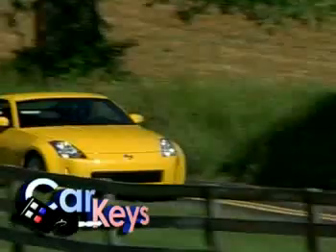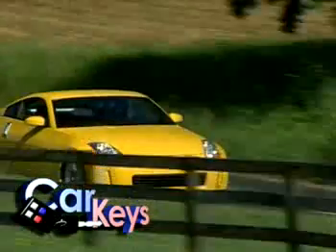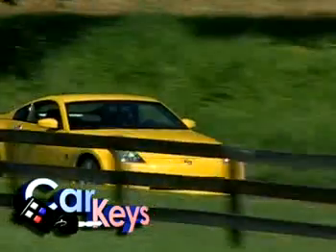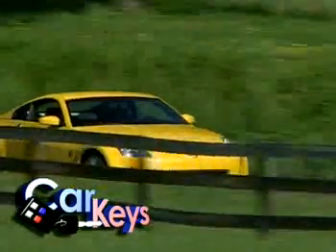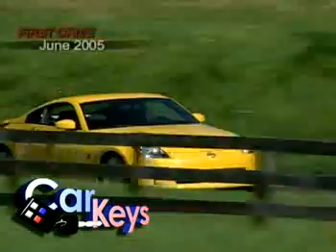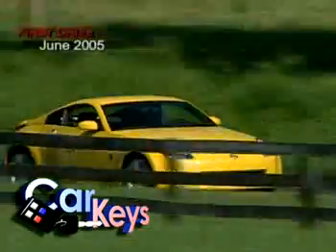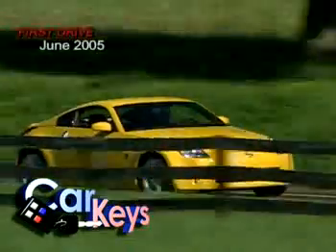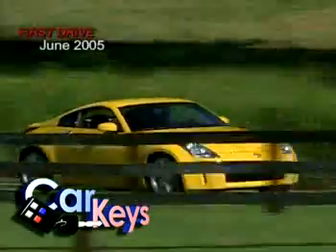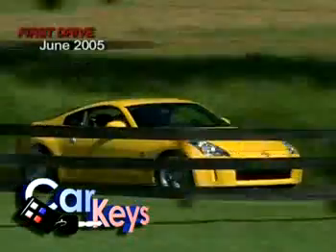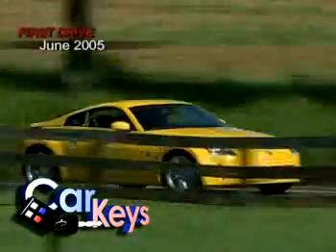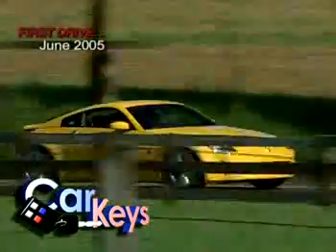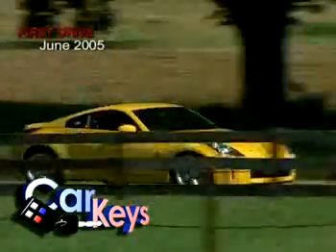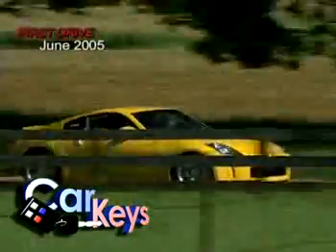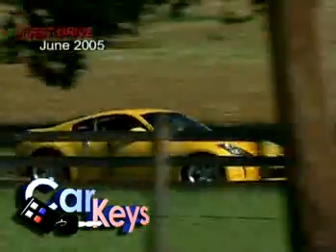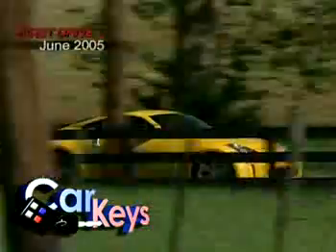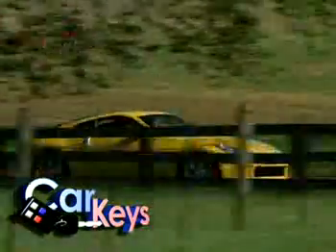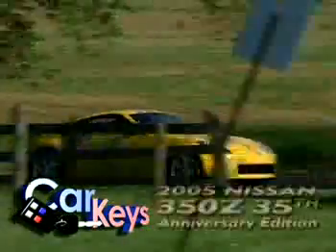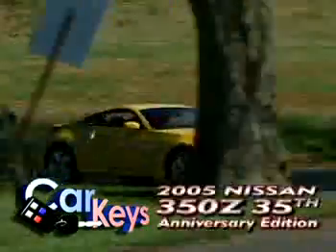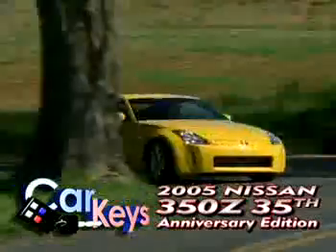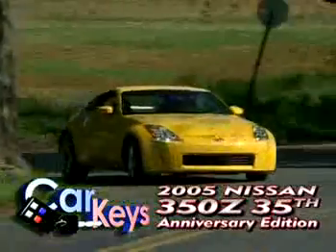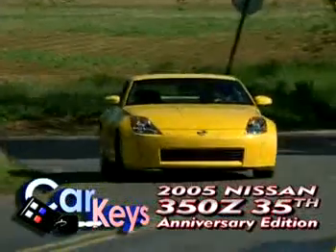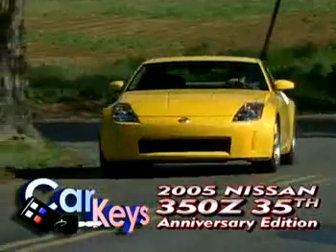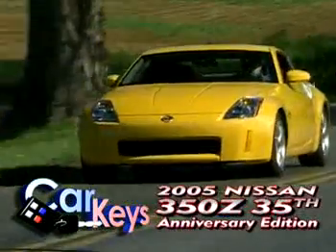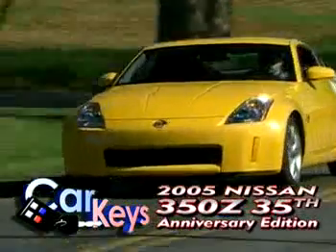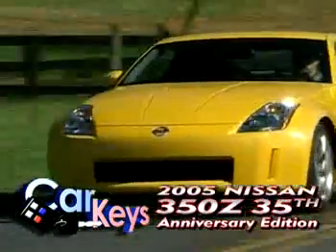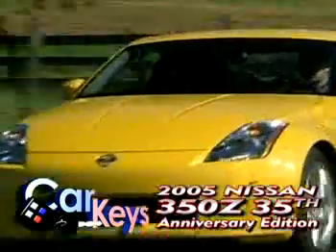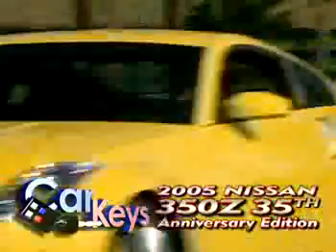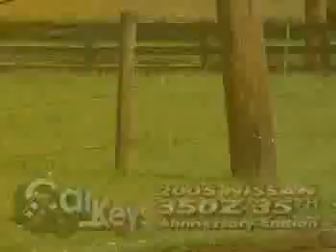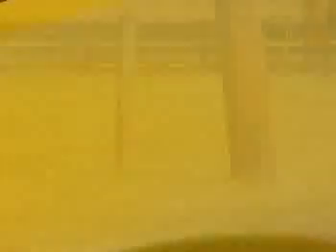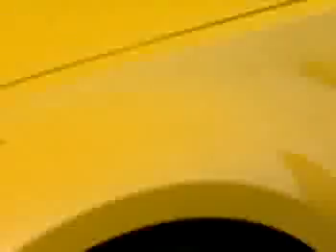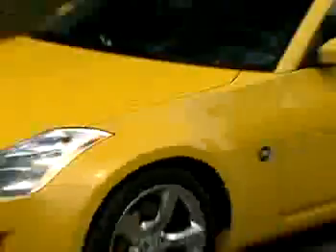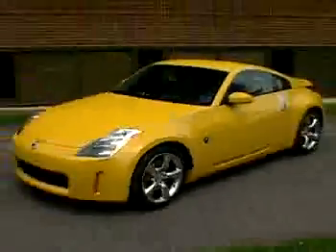Nissan's legendary Z cars have usually offered a lot of bang for the buck, and Nissan is celebrating three and a half decades of high-speed value with the 2005 350Z 35th Anniversary Model.